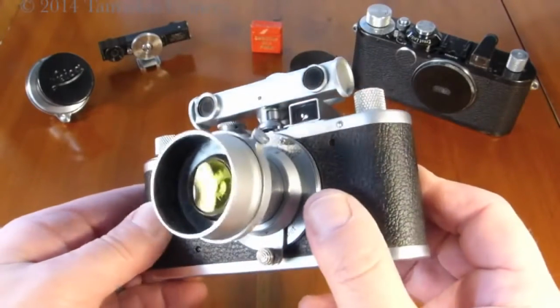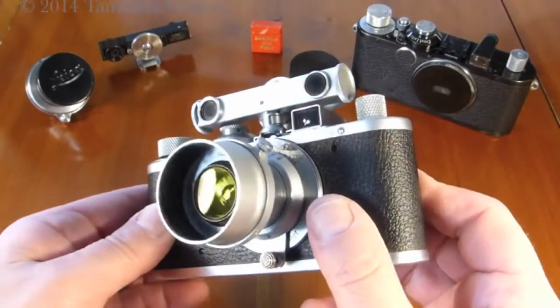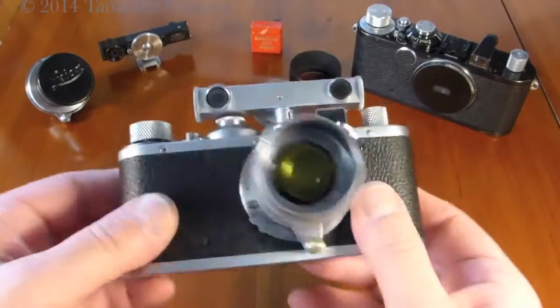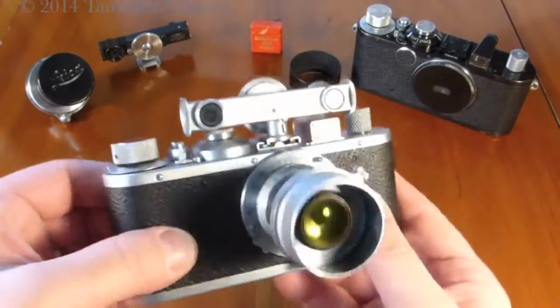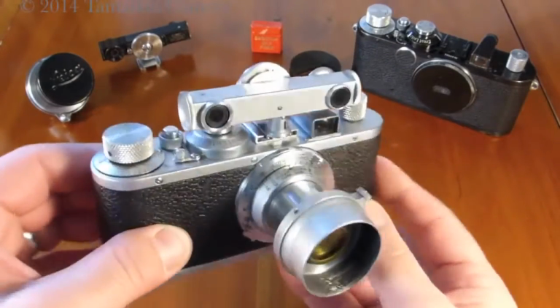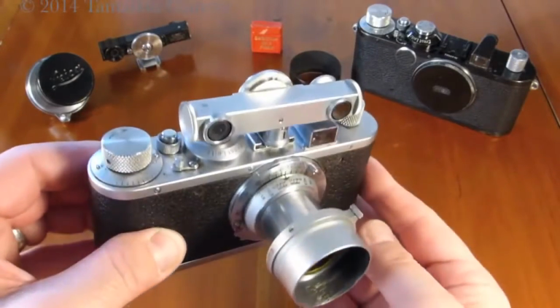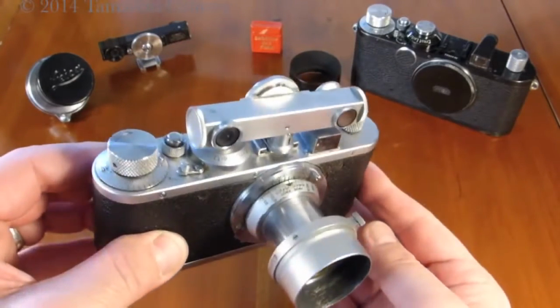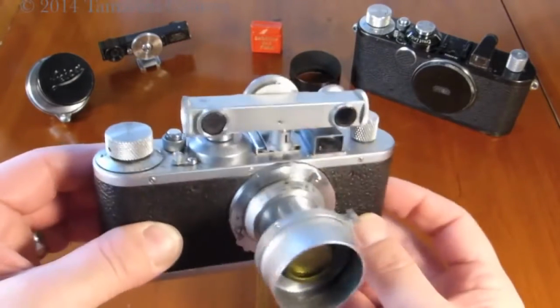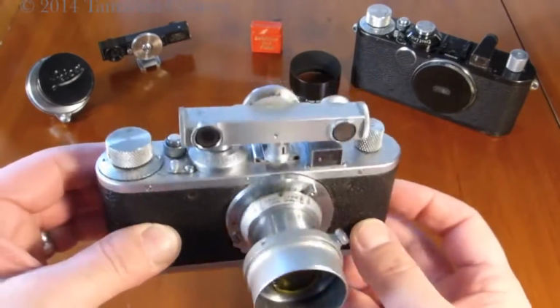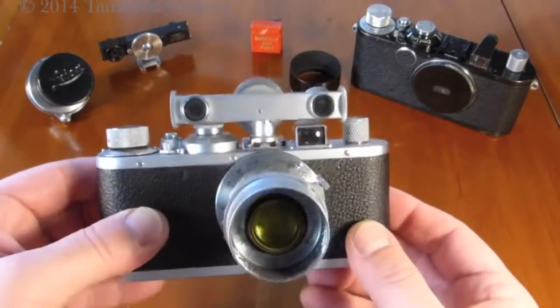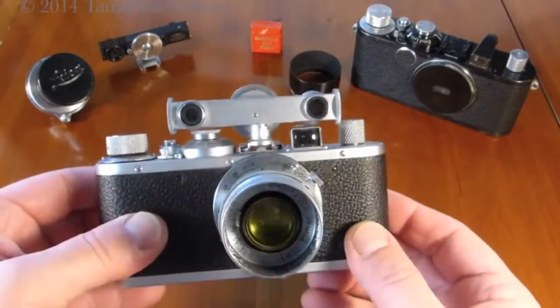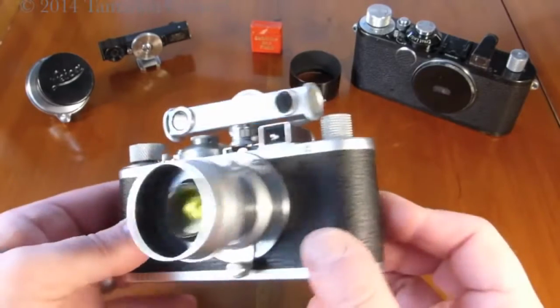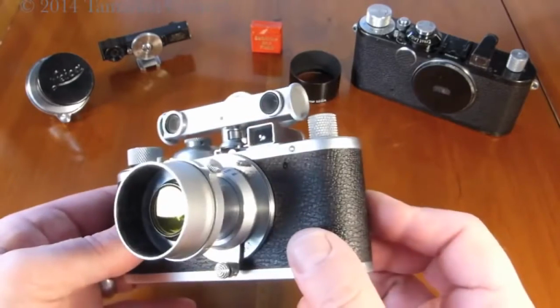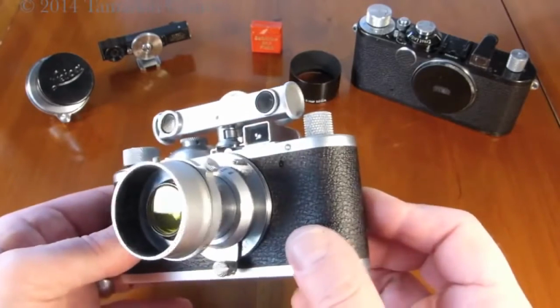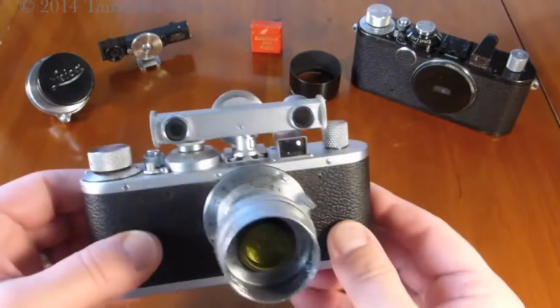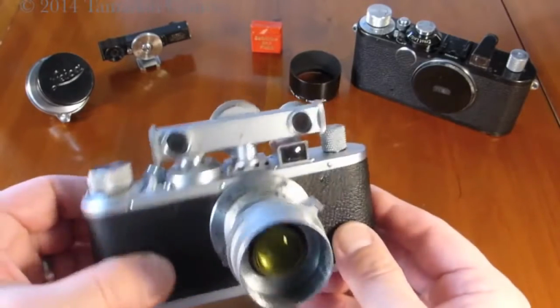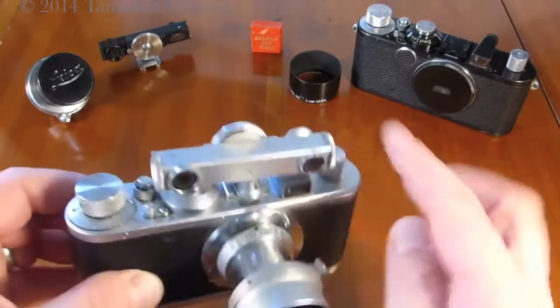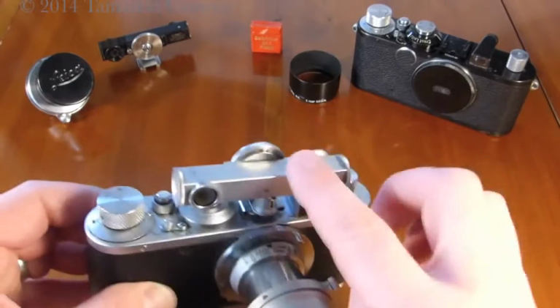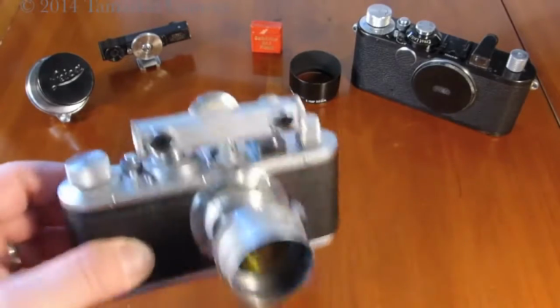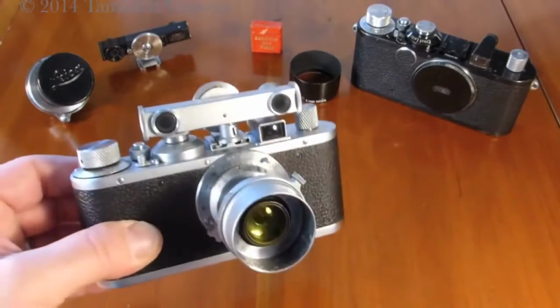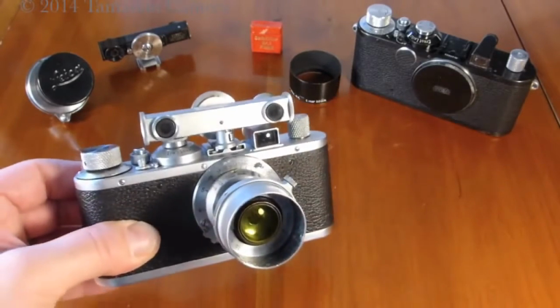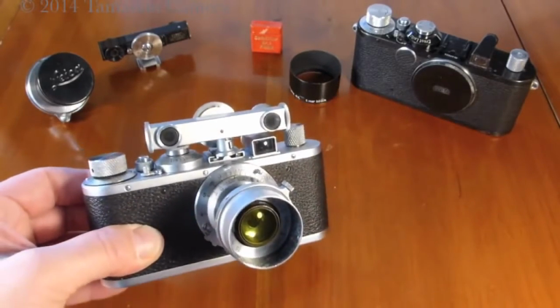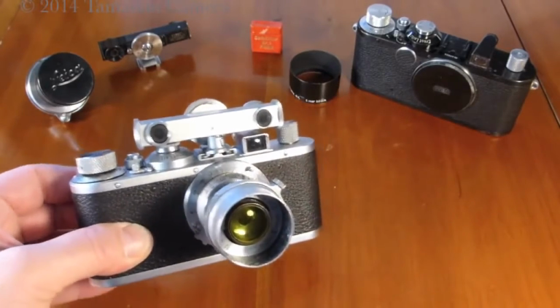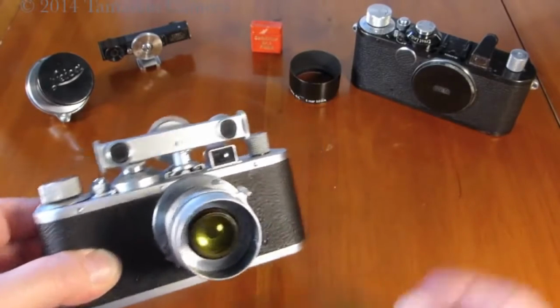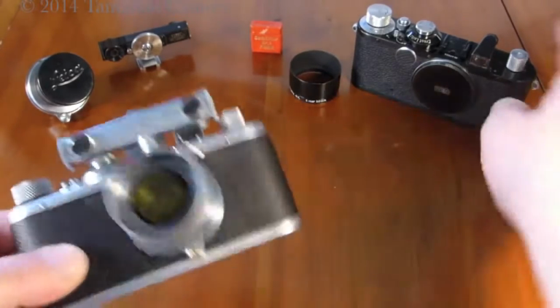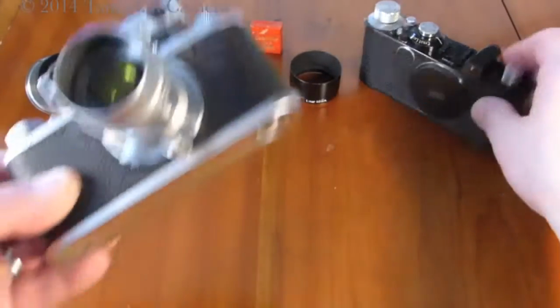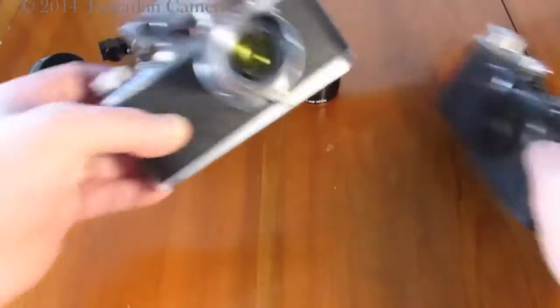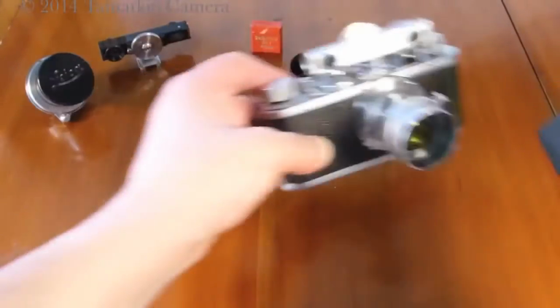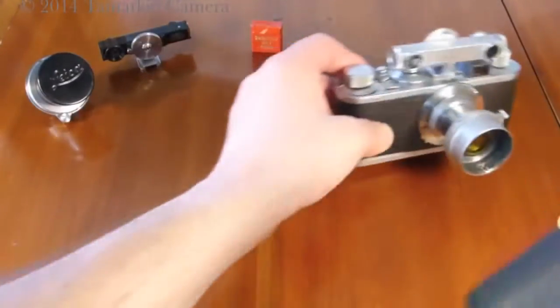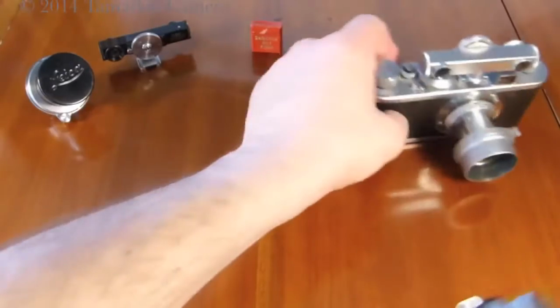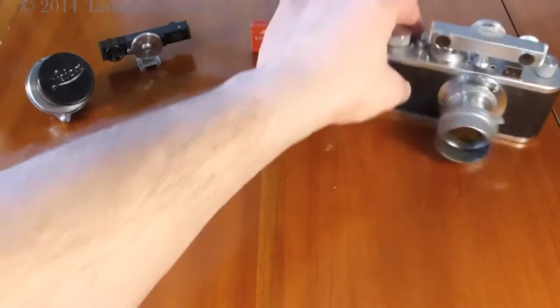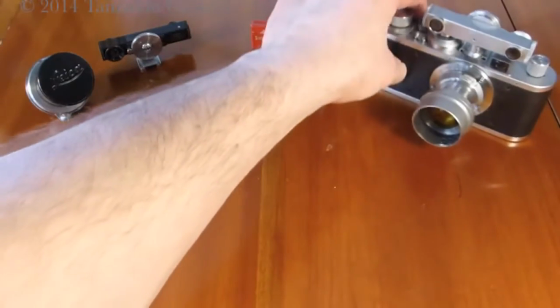The Leica Standard, circa 1938, complete with filter and Focus rangefinder. We also have a curious camera here.